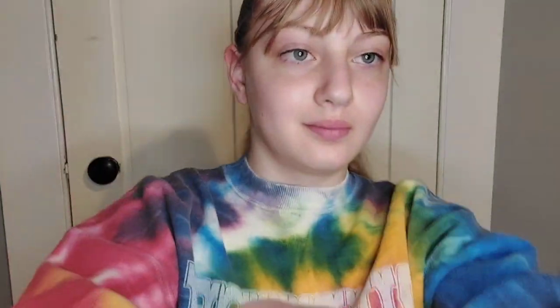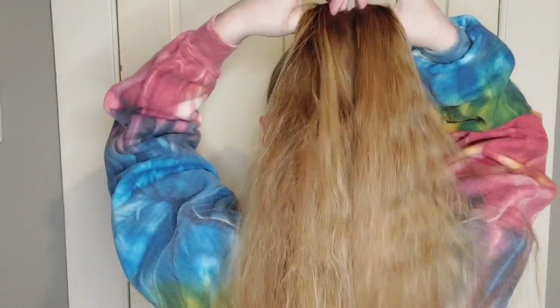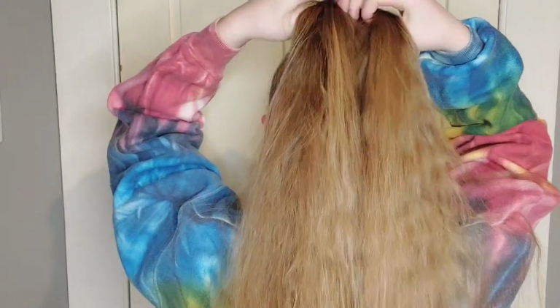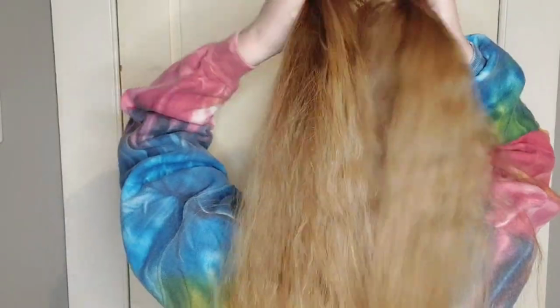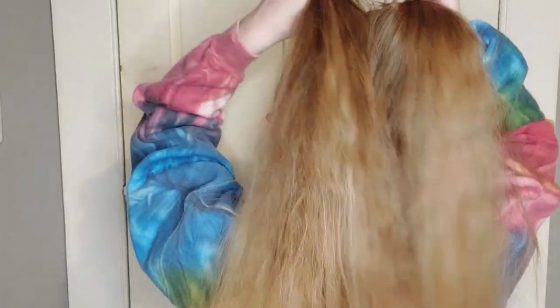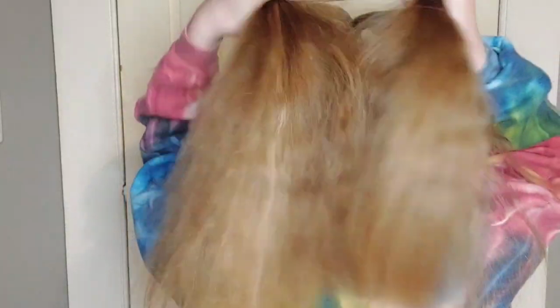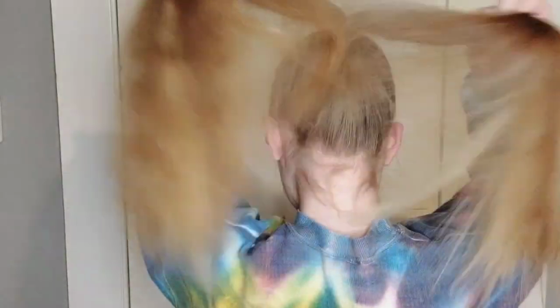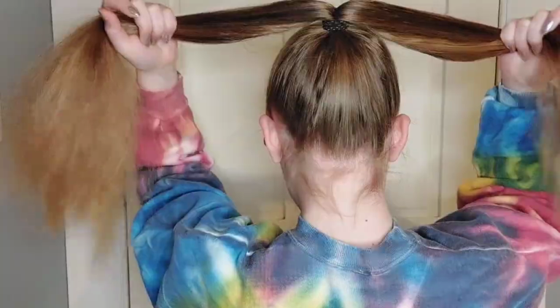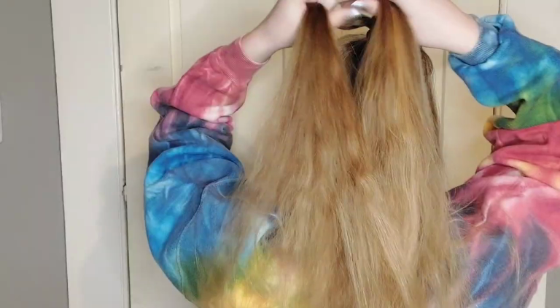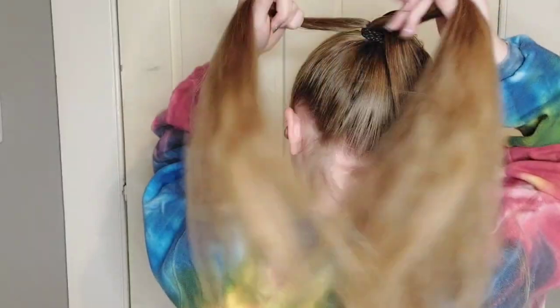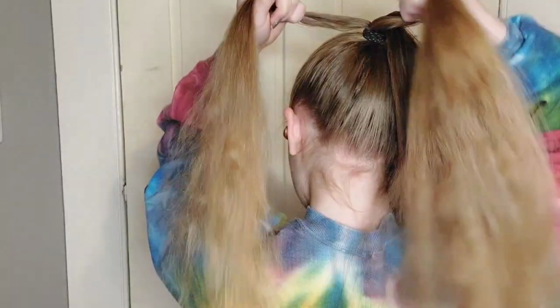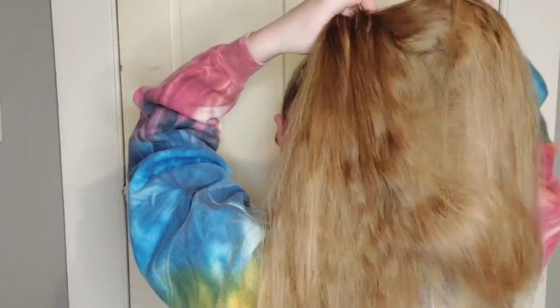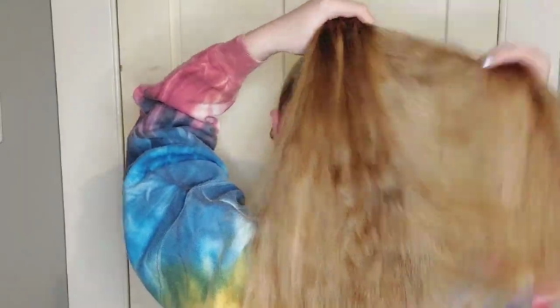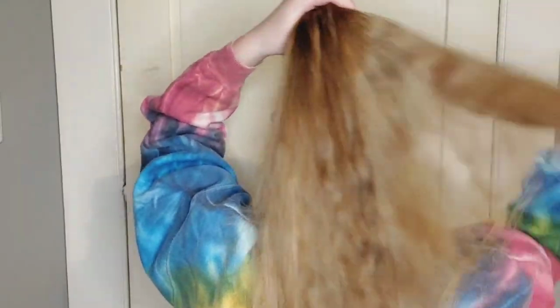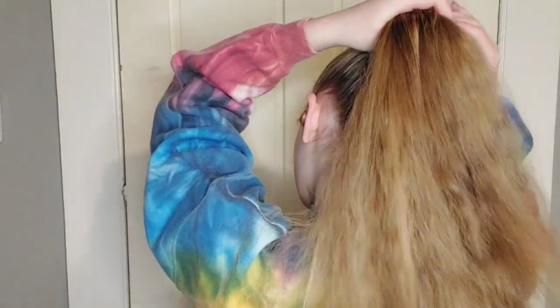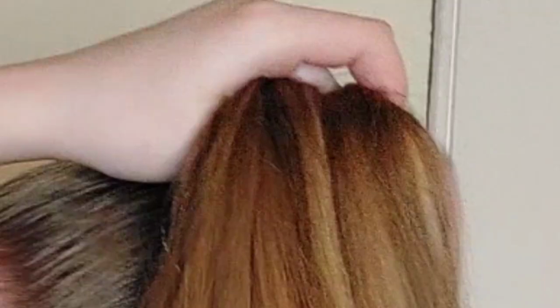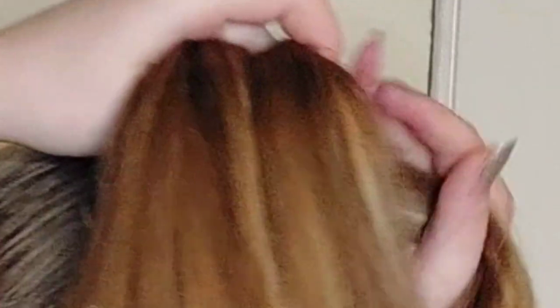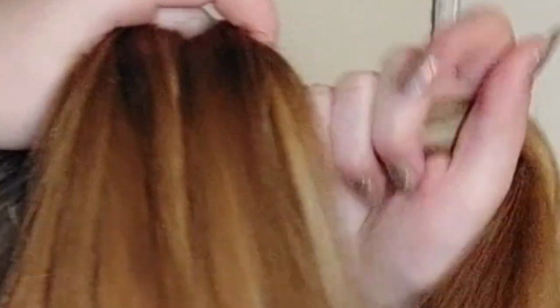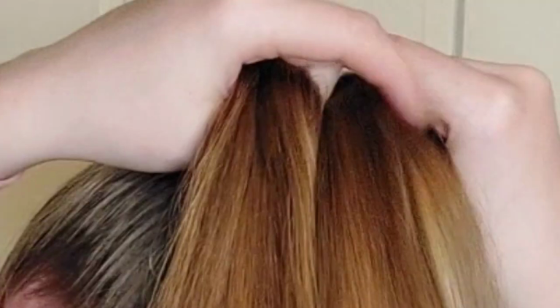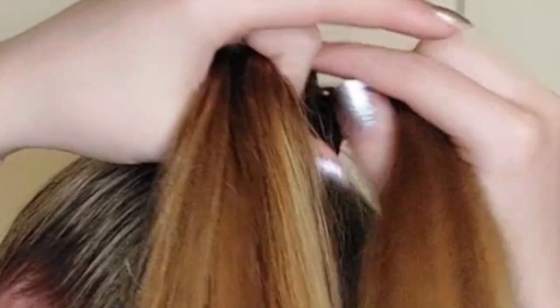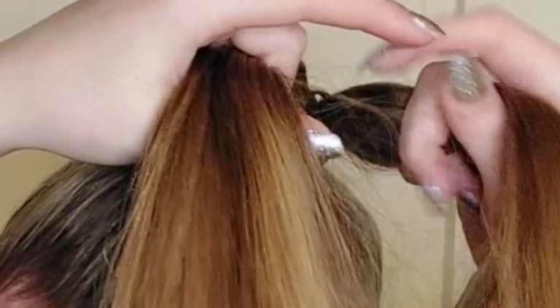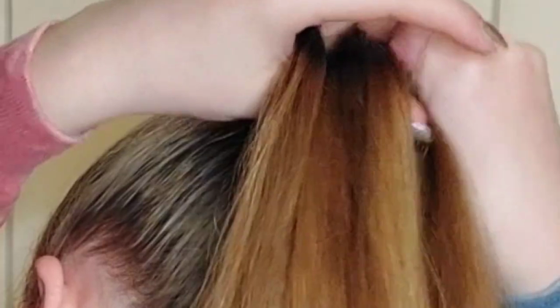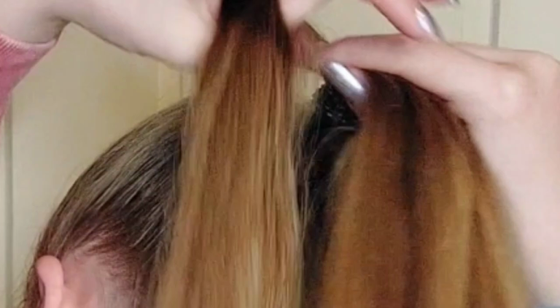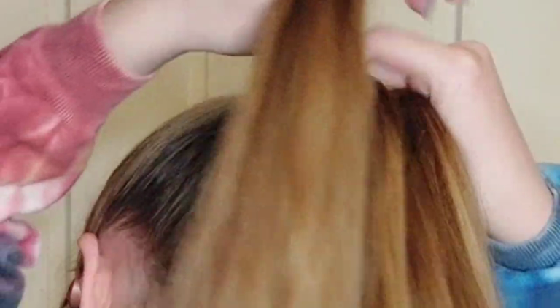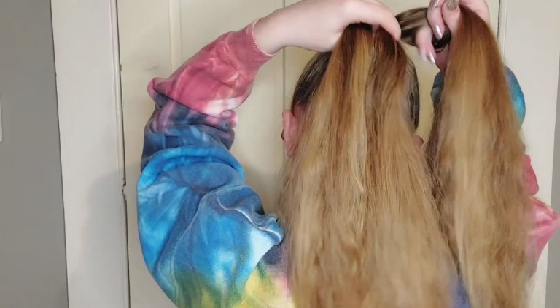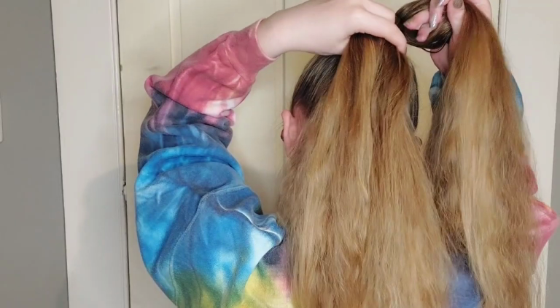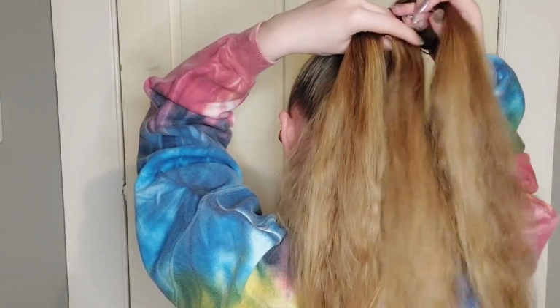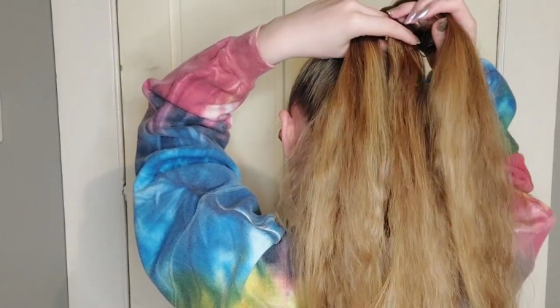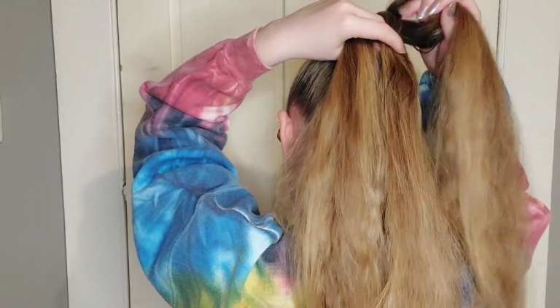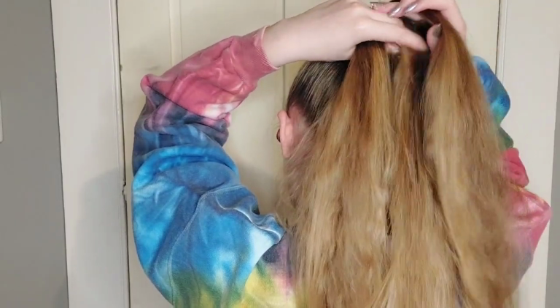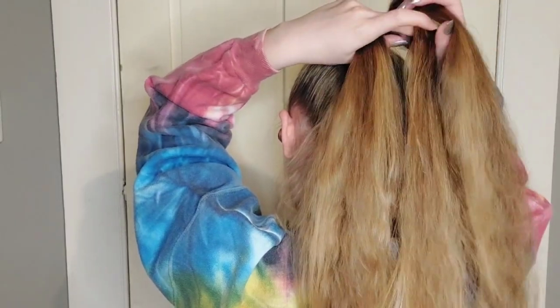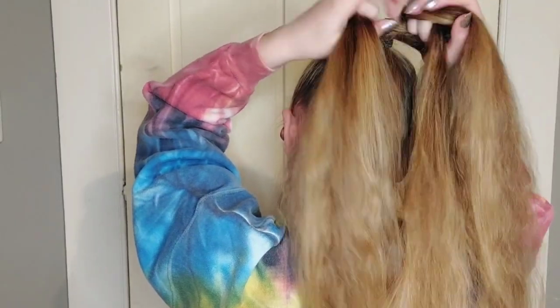Now I'm dividing the ponytail in two, and then dividing each two into two. One, two, three, four — four pieces for a four-strand braid.